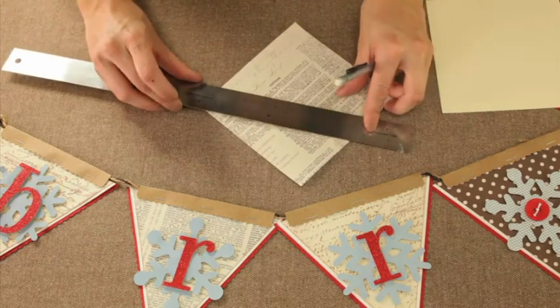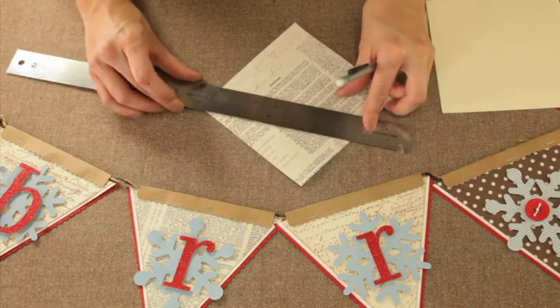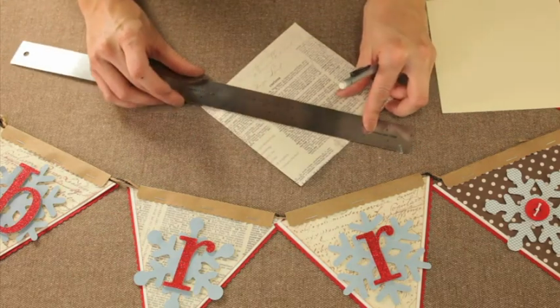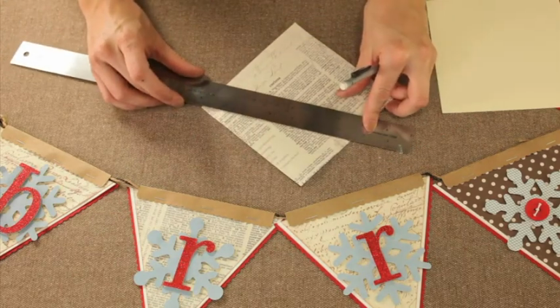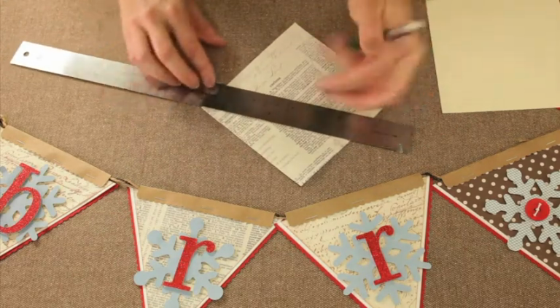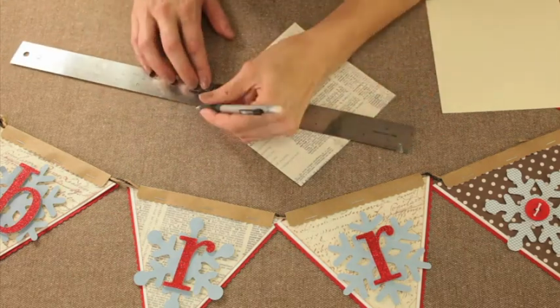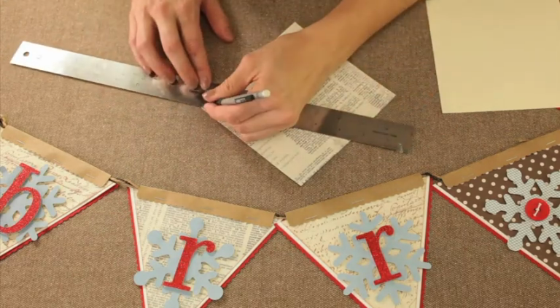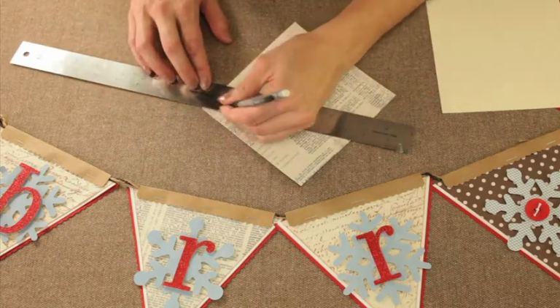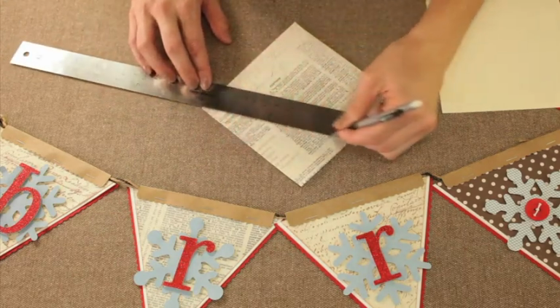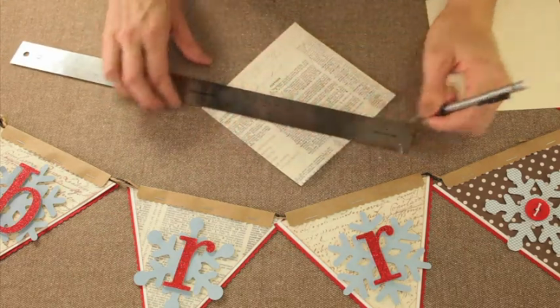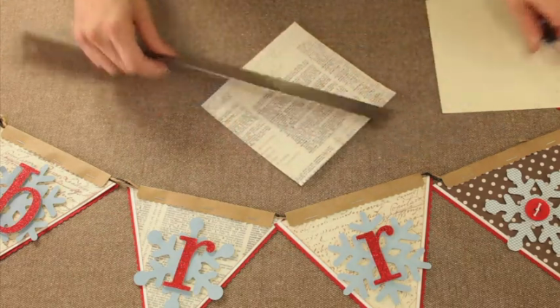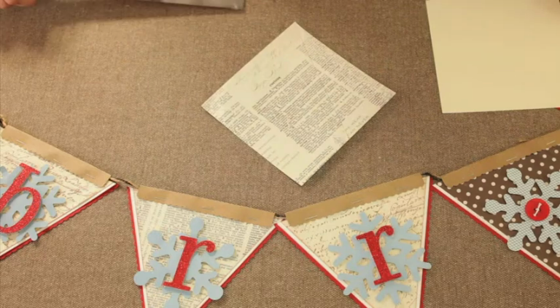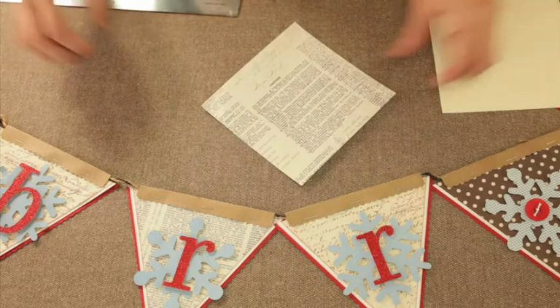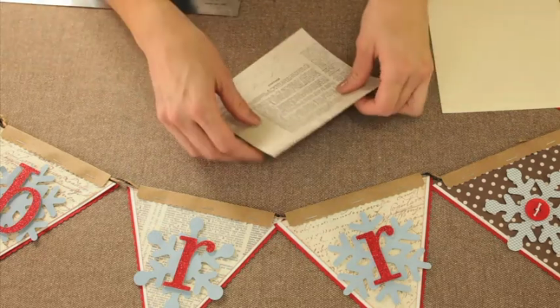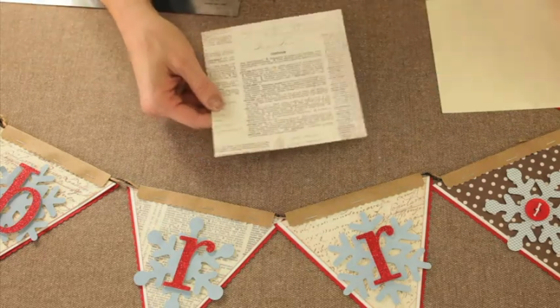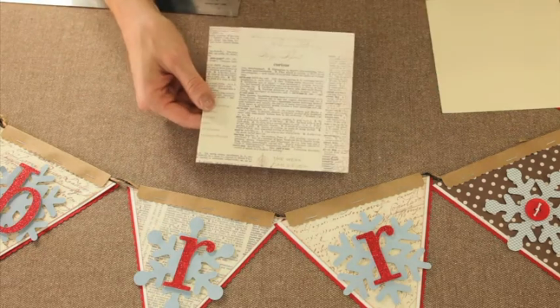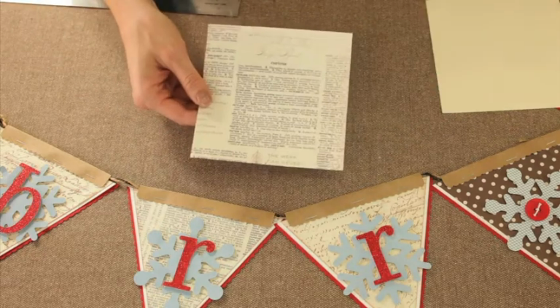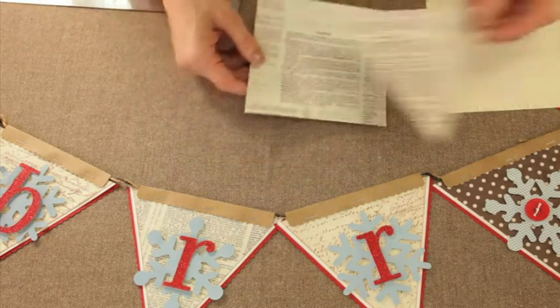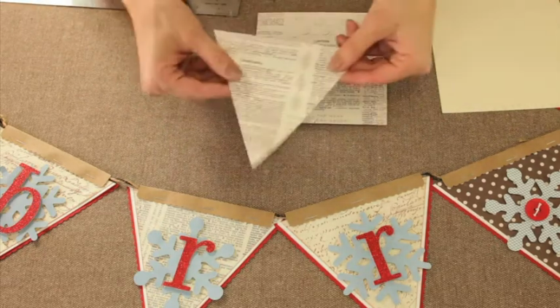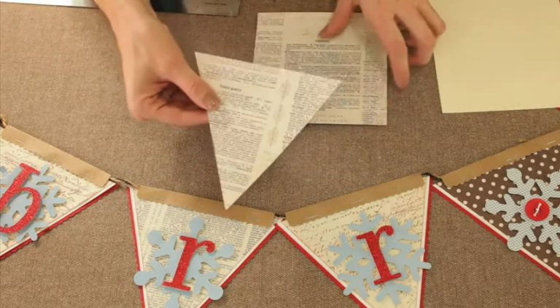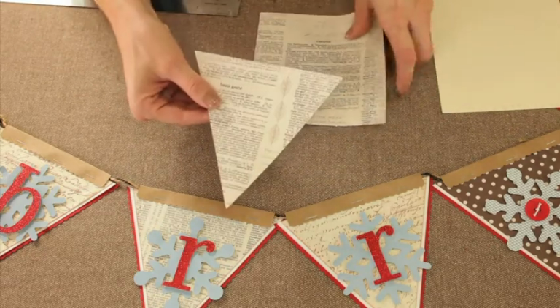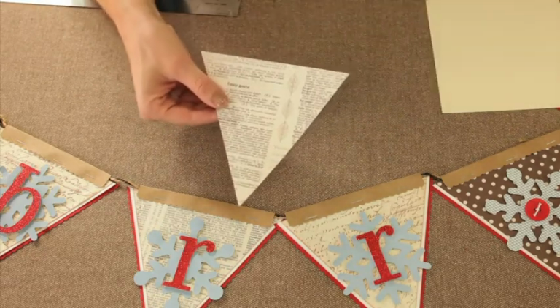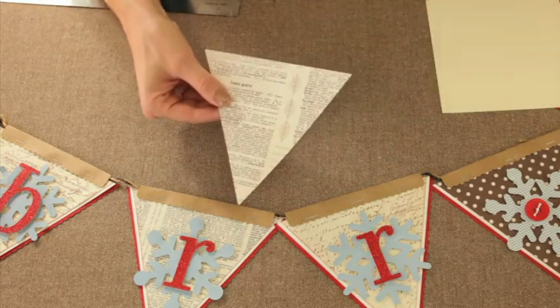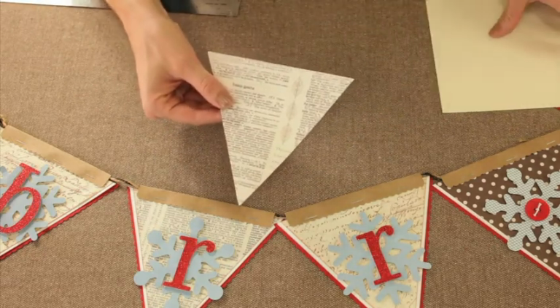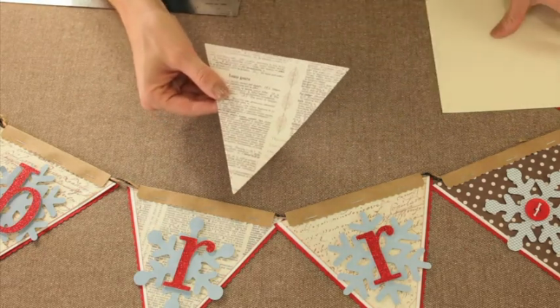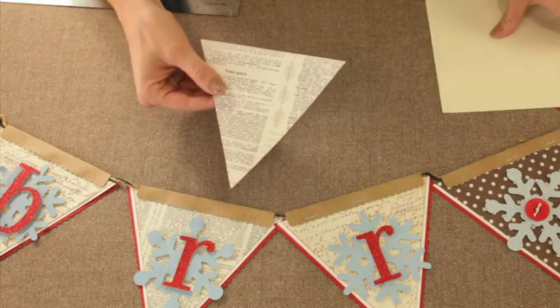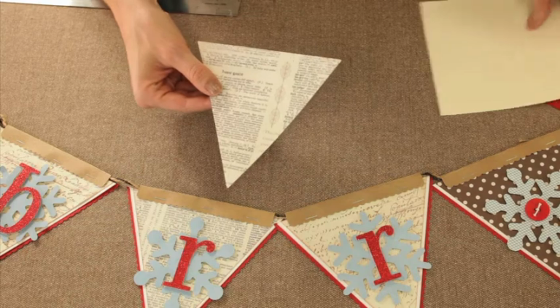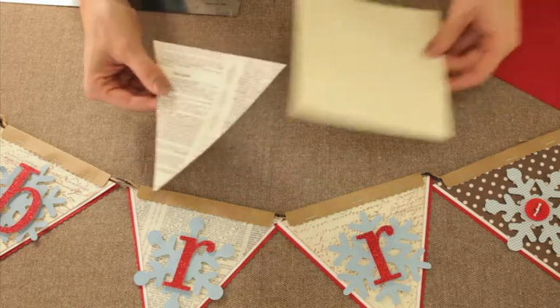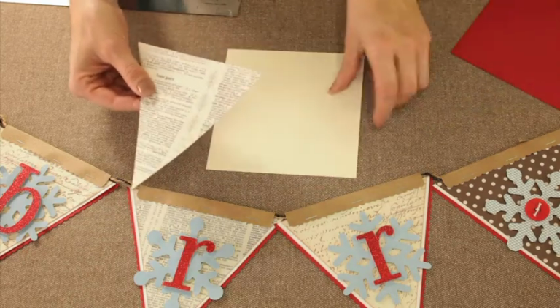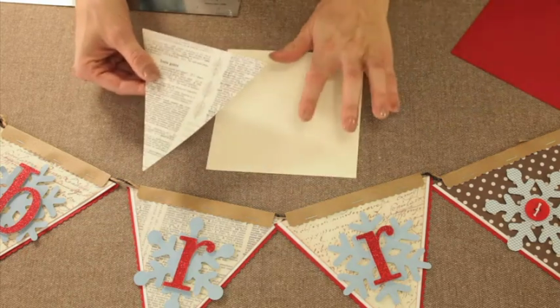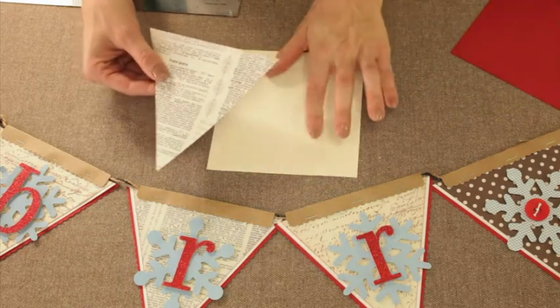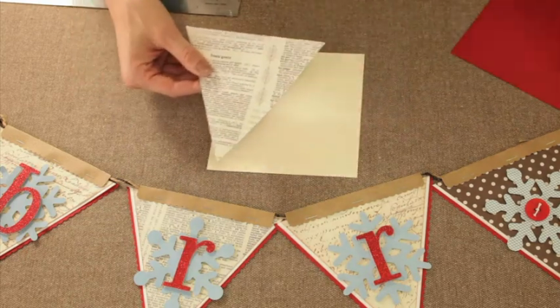I am drawing a line on both sides, and then I'll cut that with a straight pair of scissors so I end up with something like this. And then I am going to adhere that to another sheet of paper.